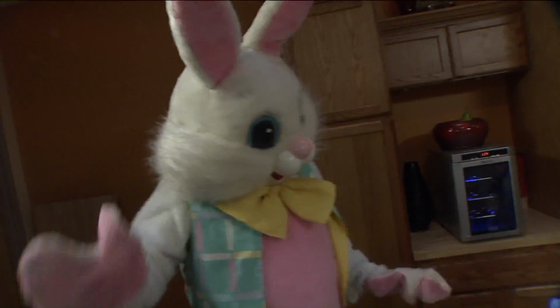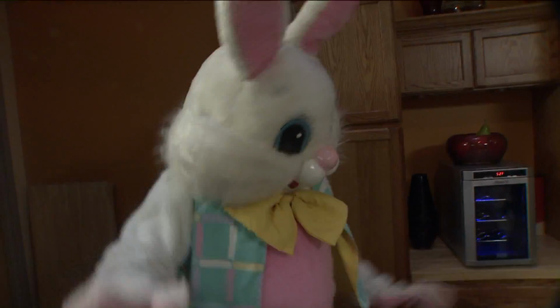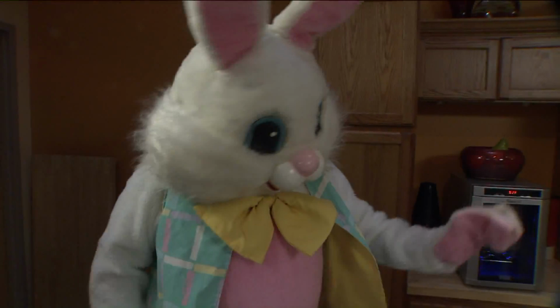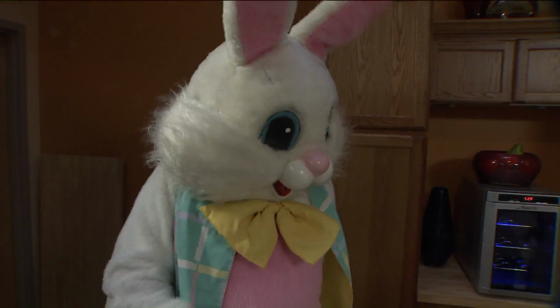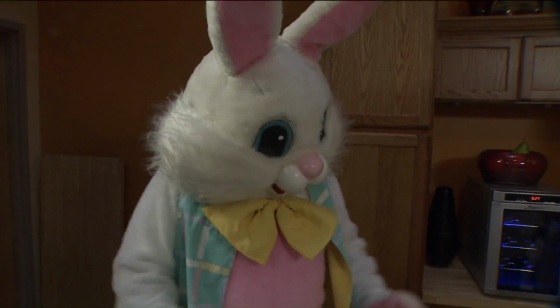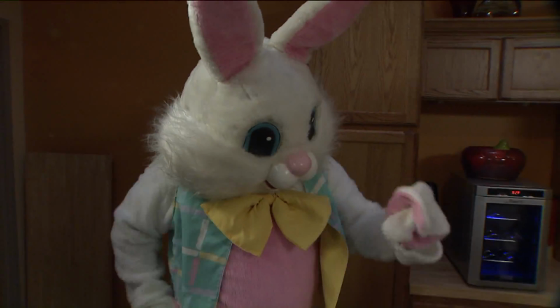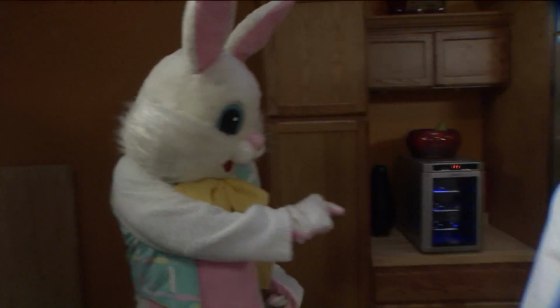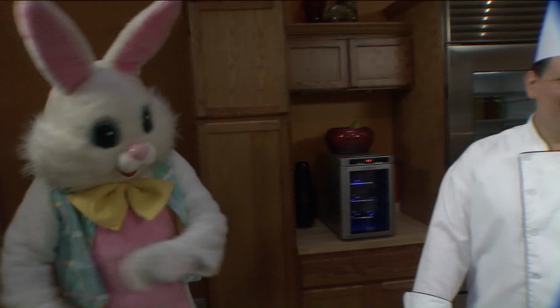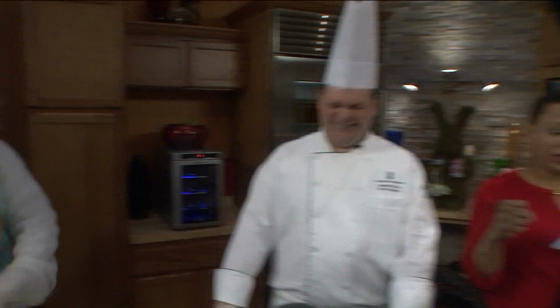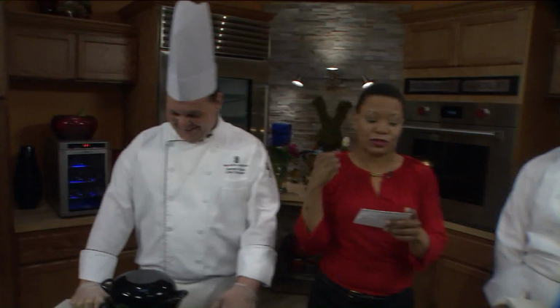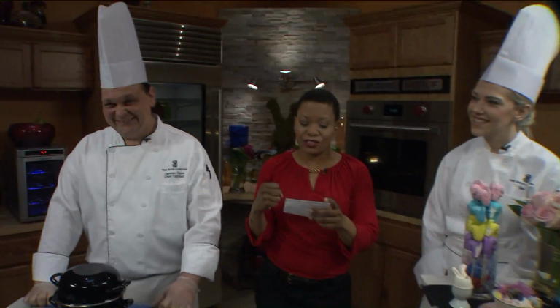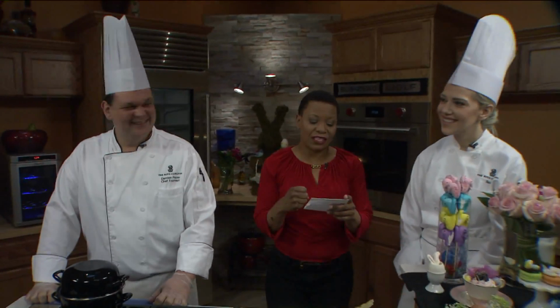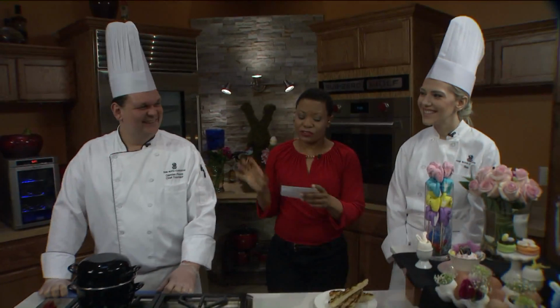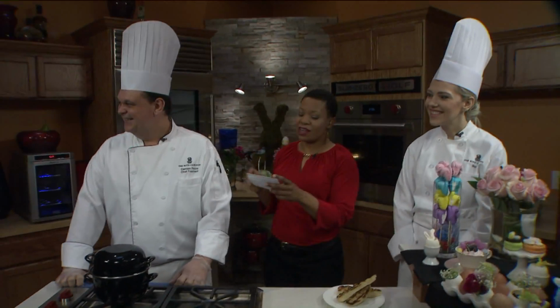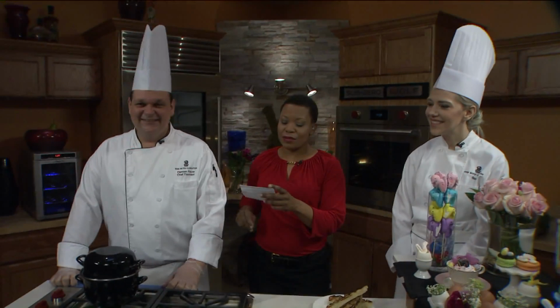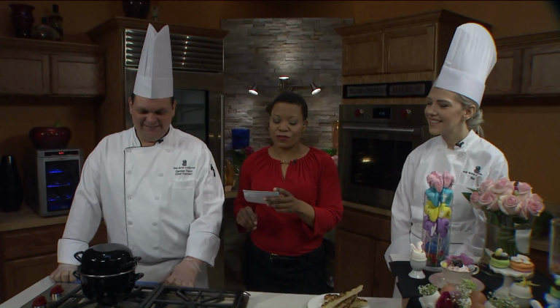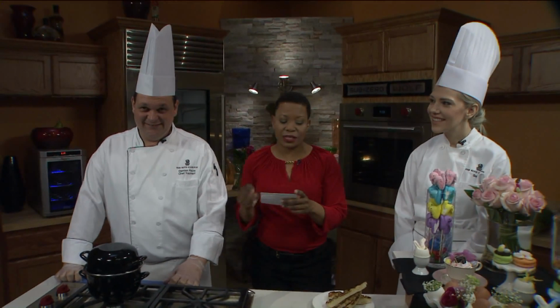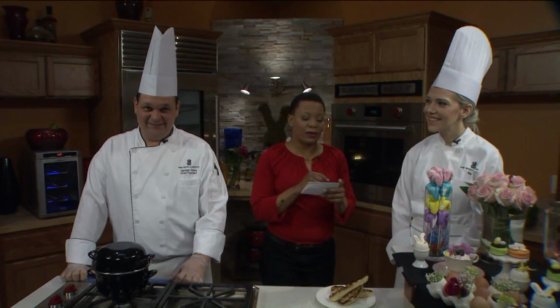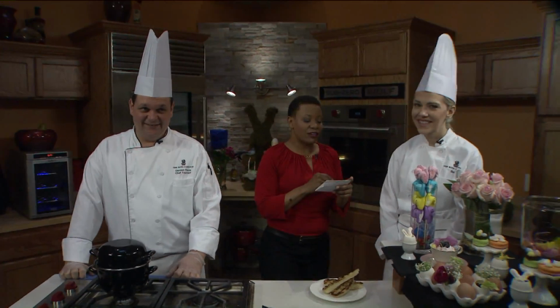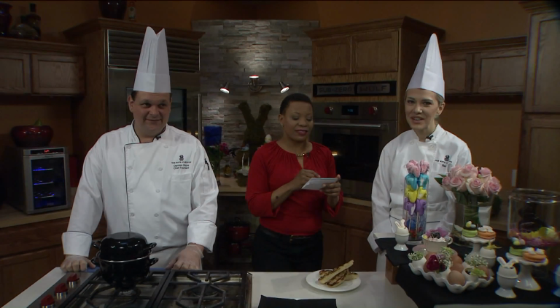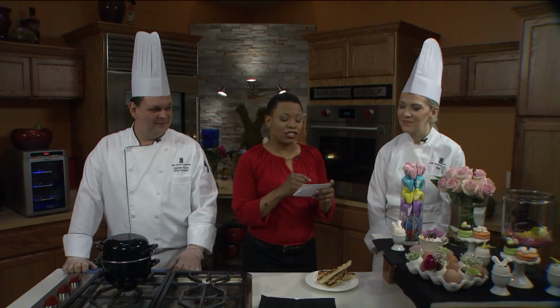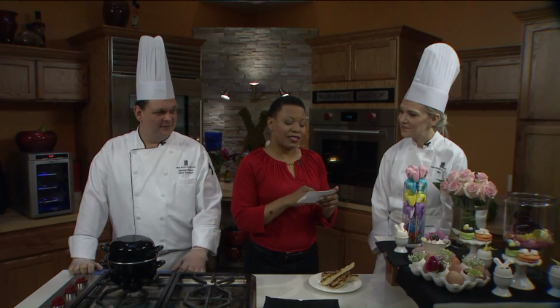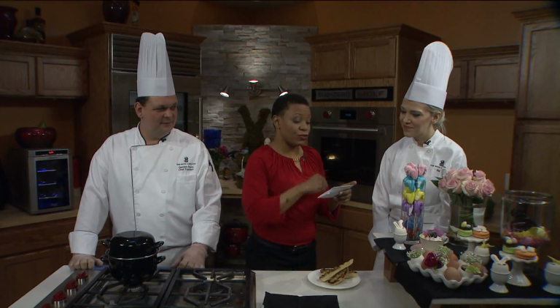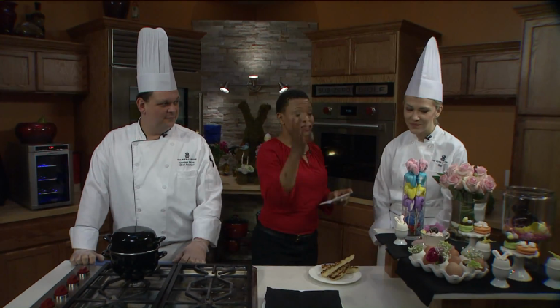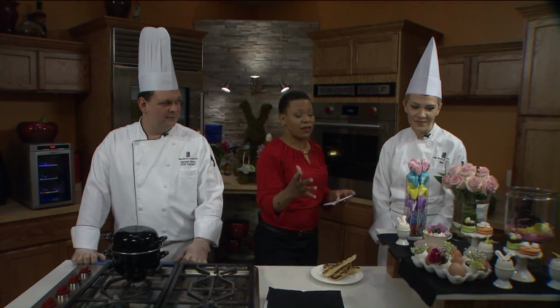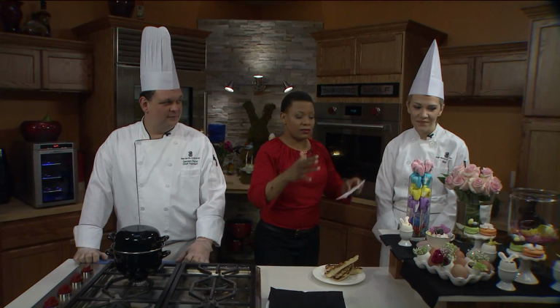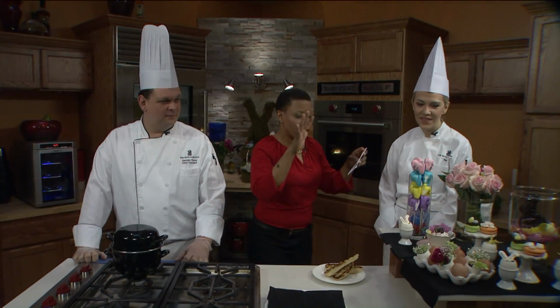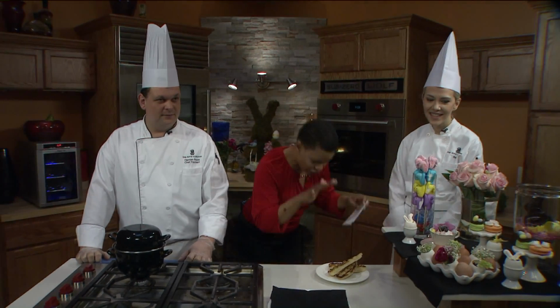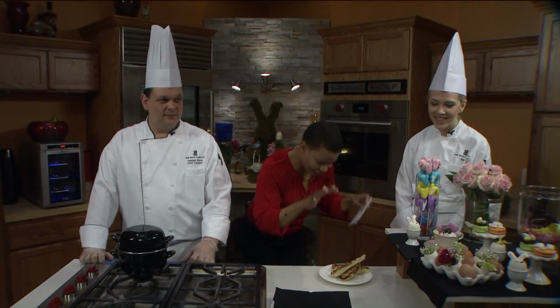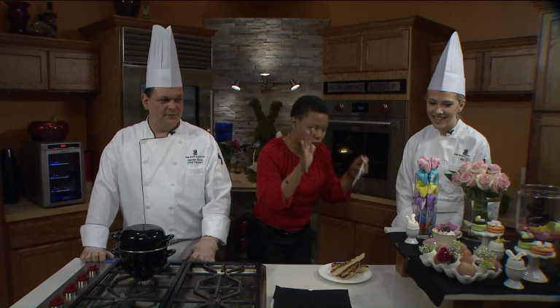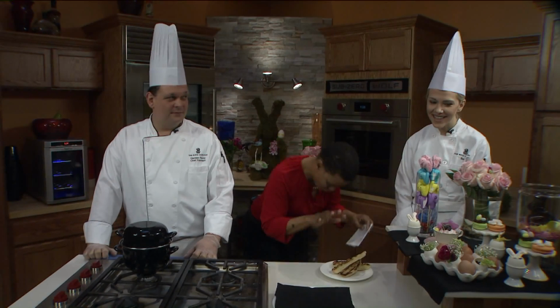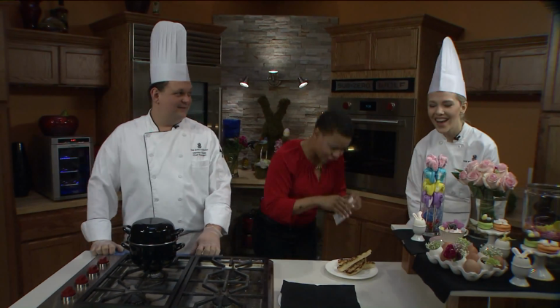The Ritz-Carlton in Clayton will have an Easter brunch that's over-the-top, truly interactive. We have Chef Turner, Damien Faribault. Let's start with Sarah Trakenska's Chef de Partie, Ritz-Carlton in St. Louis, and she just does wonderful things with pastry.